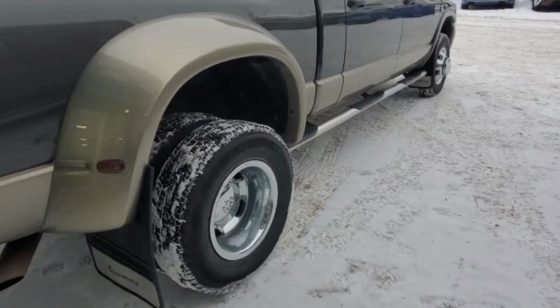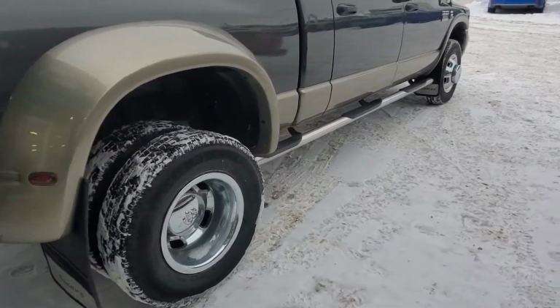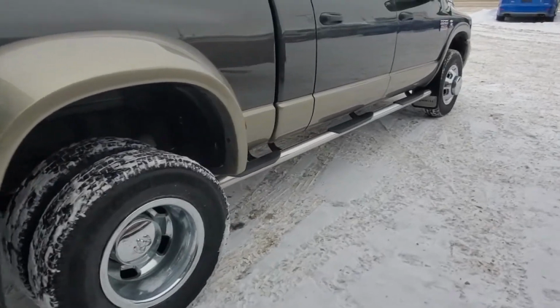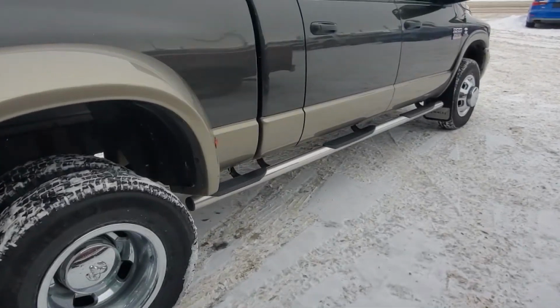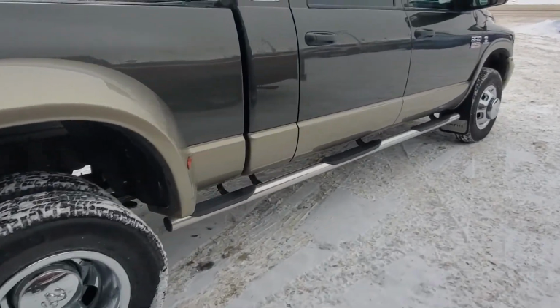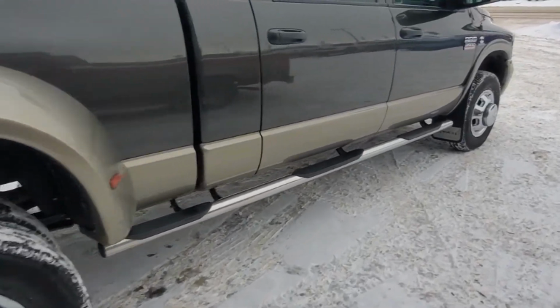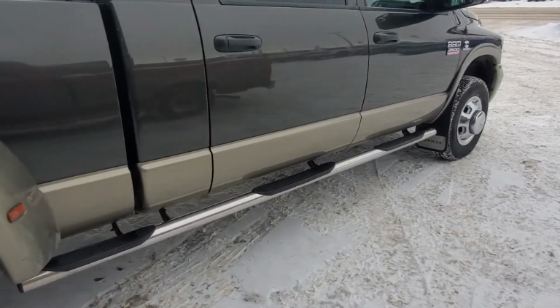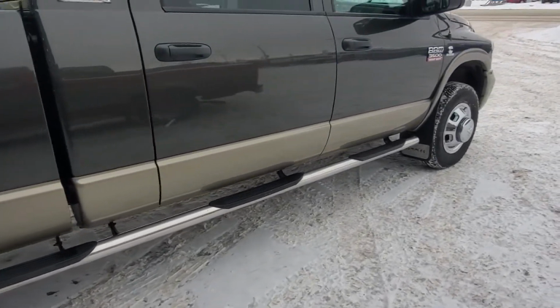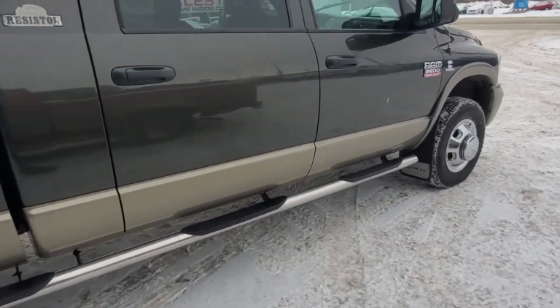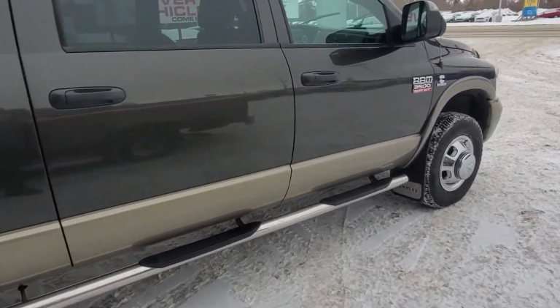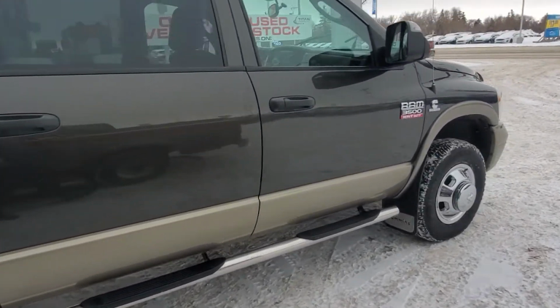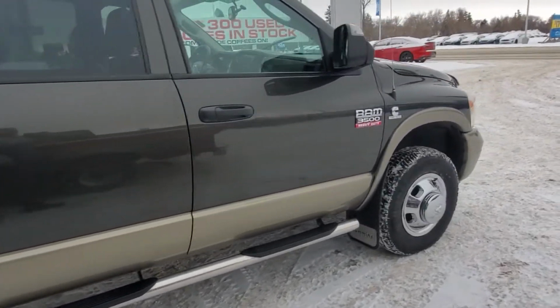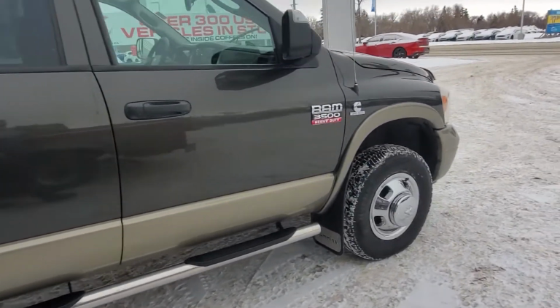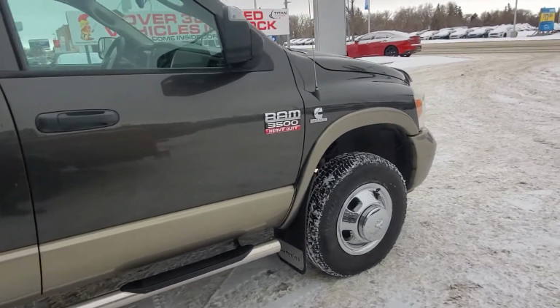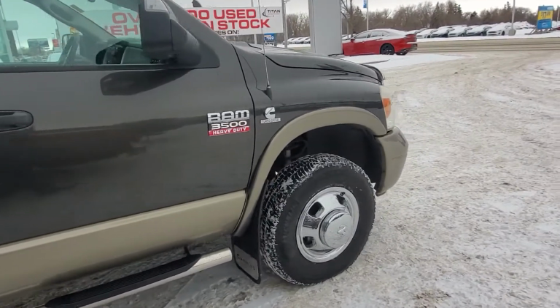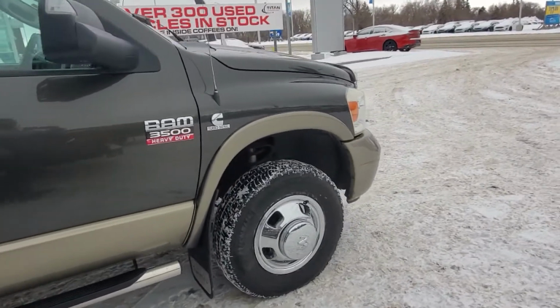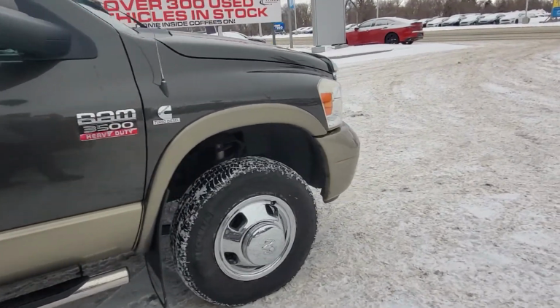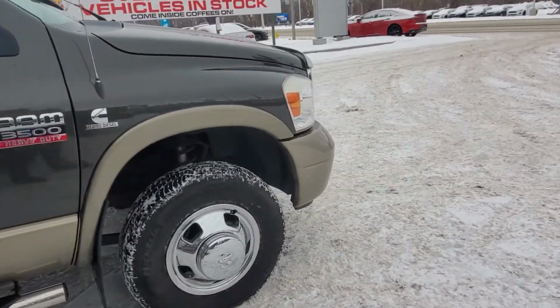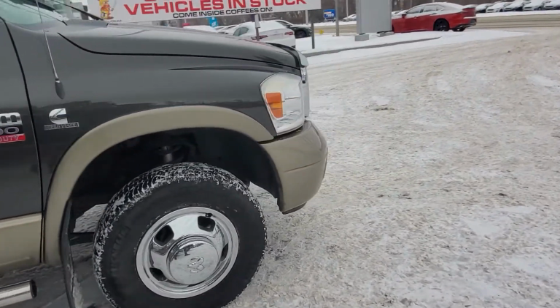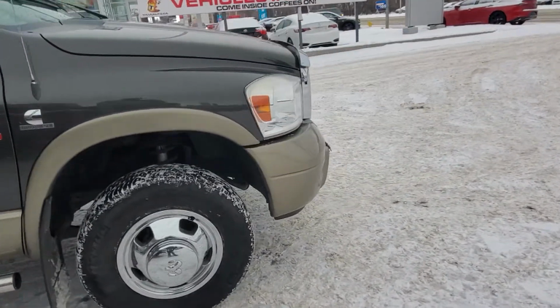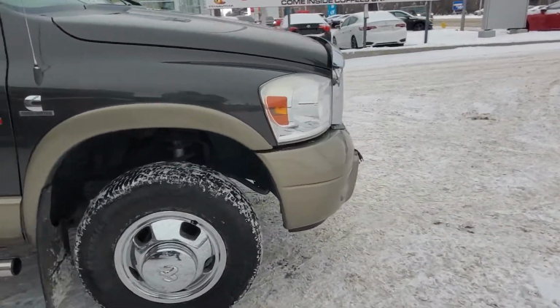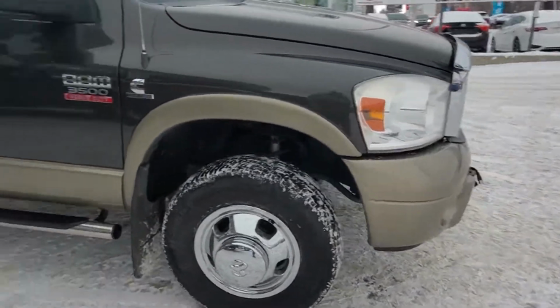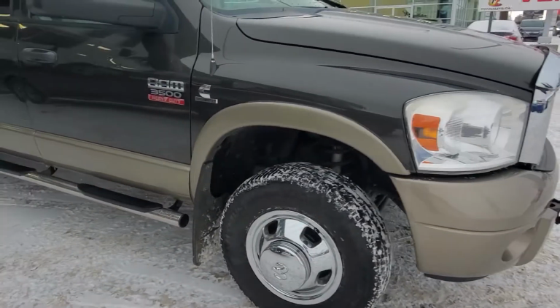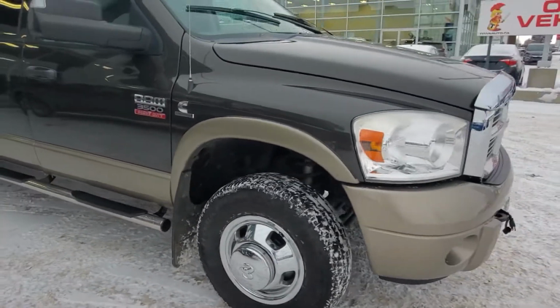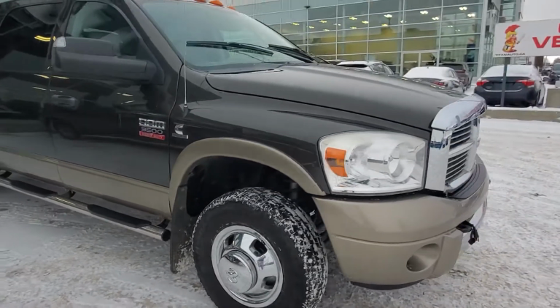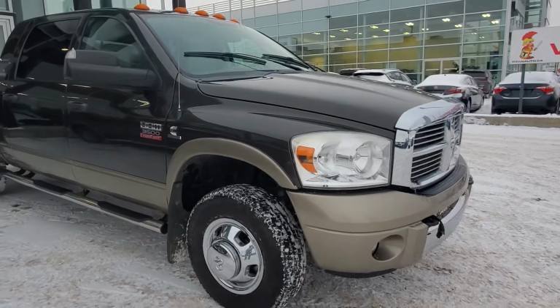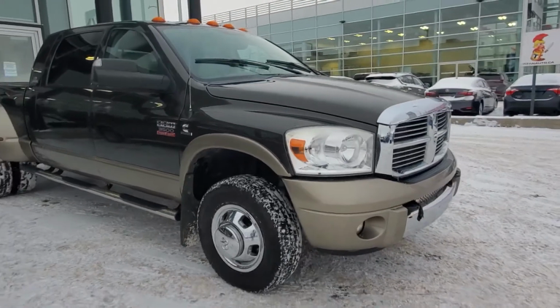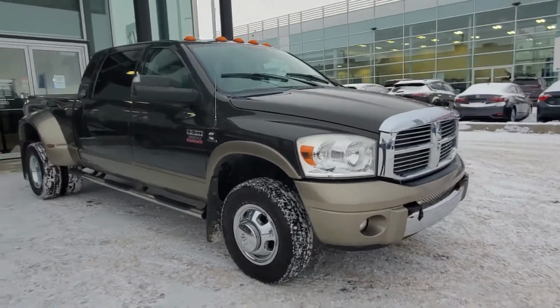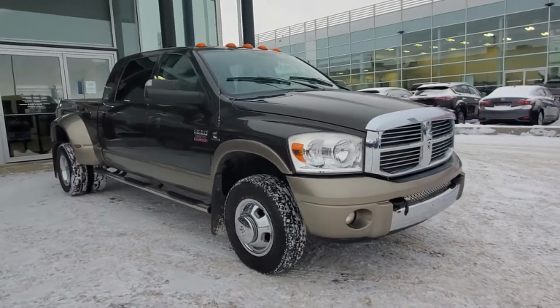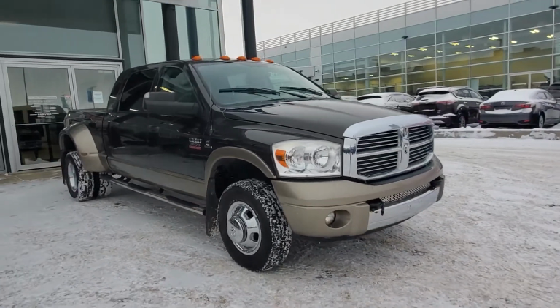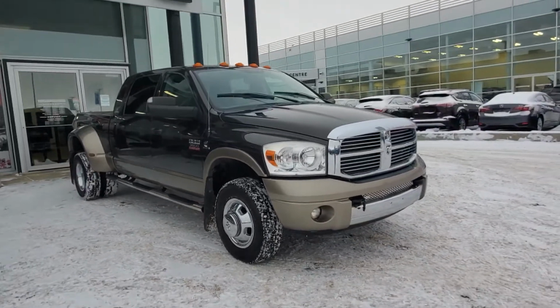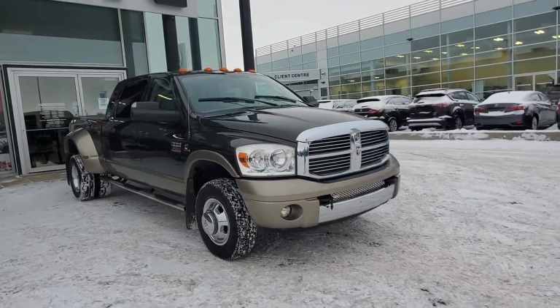Plus on top of getting a great vehicle, we're gonna be flying you and a guest to Las Vegas for three days, two nights — flights and hotel paid for. Don't worry, you have two years to go. Plus we're gonna get your first oil changes on the house. You're gonna join the Titan 10 Club and get a year-end deal.